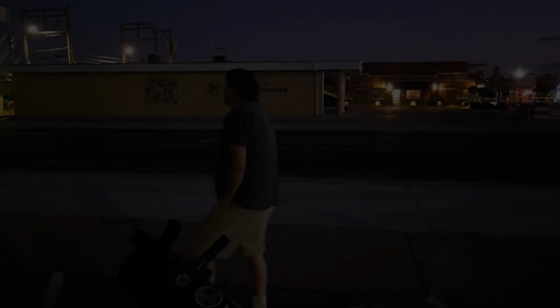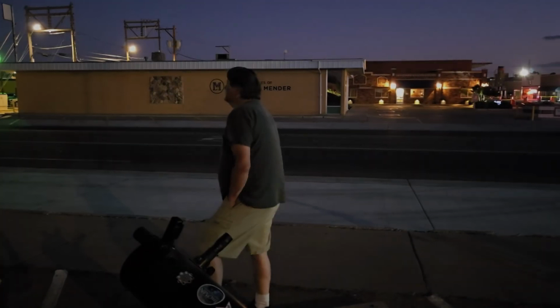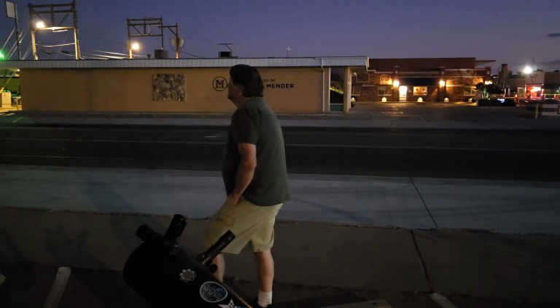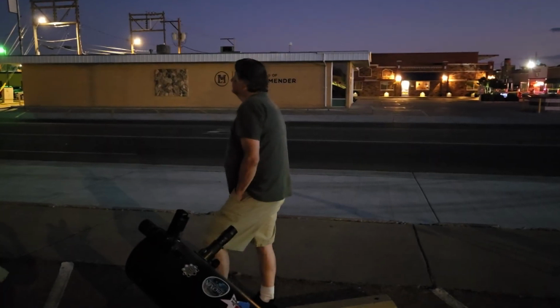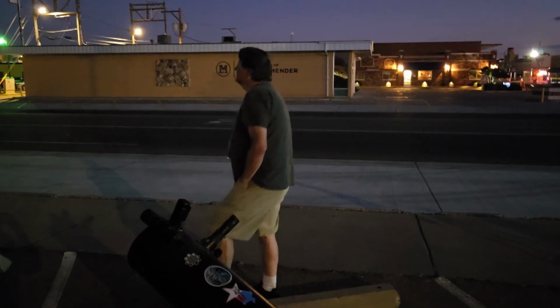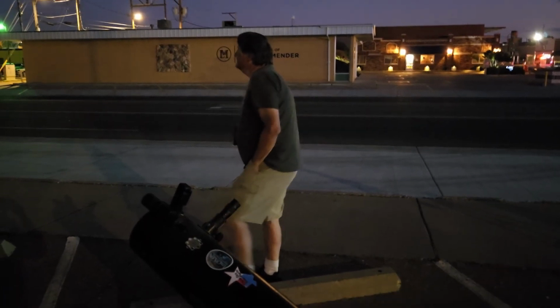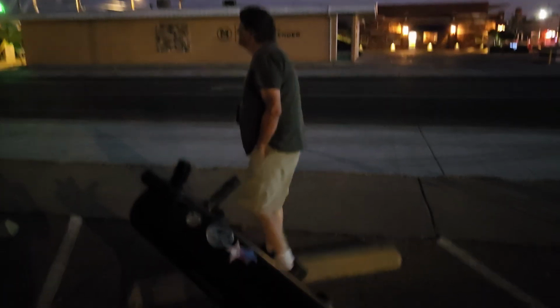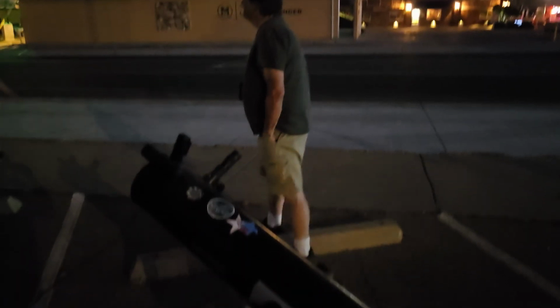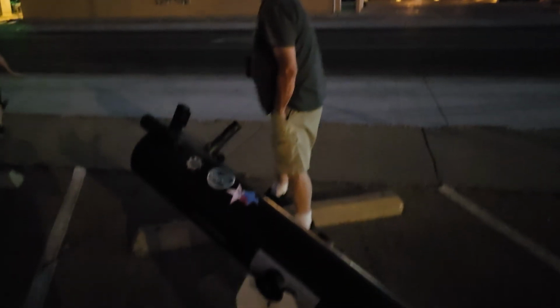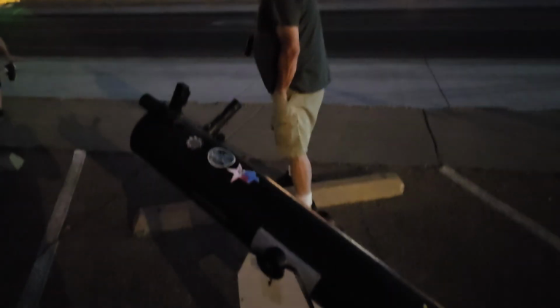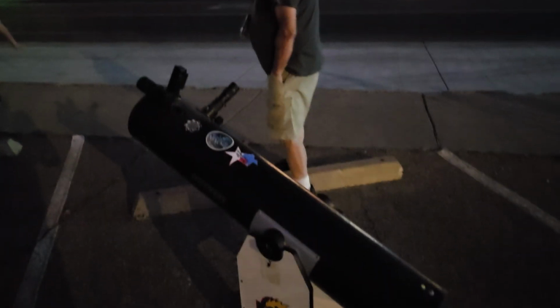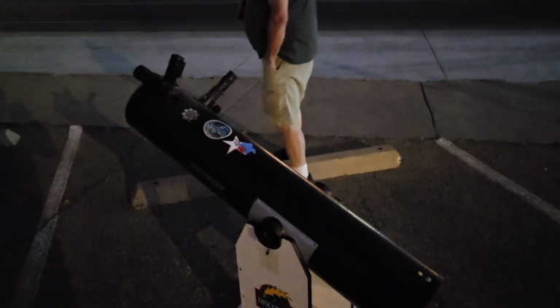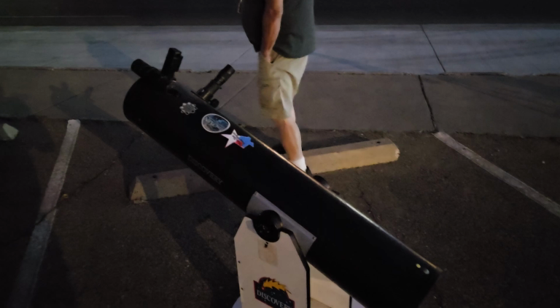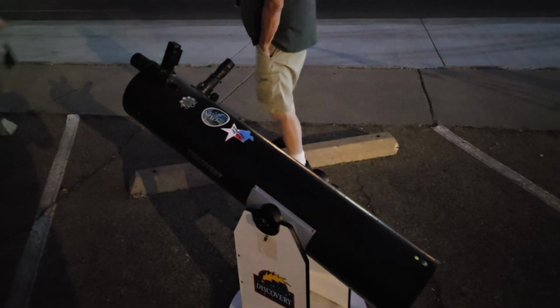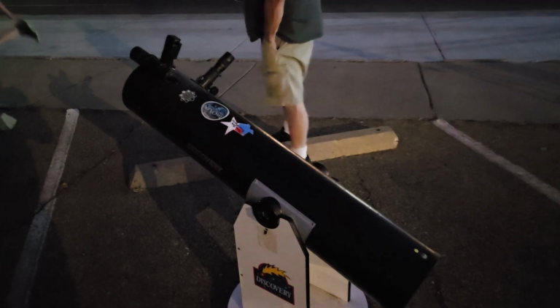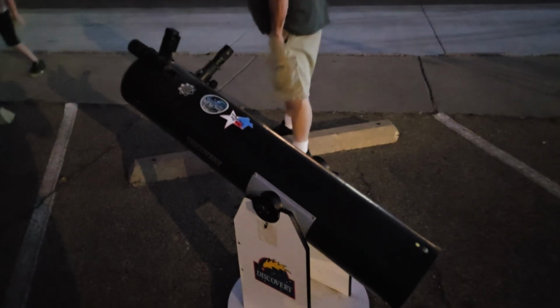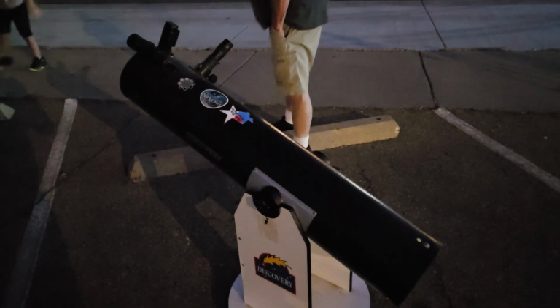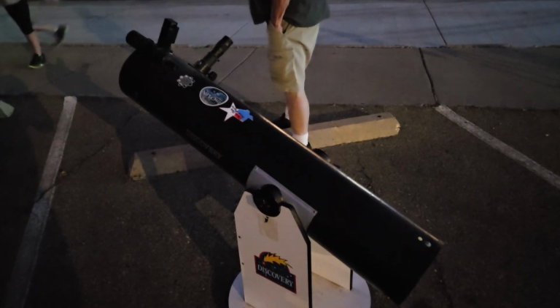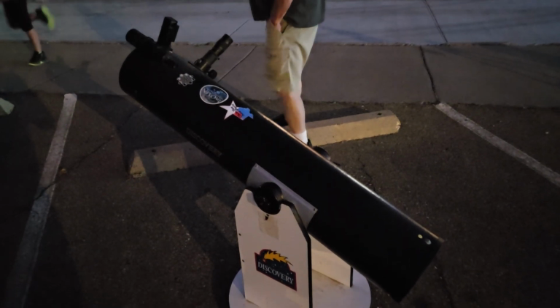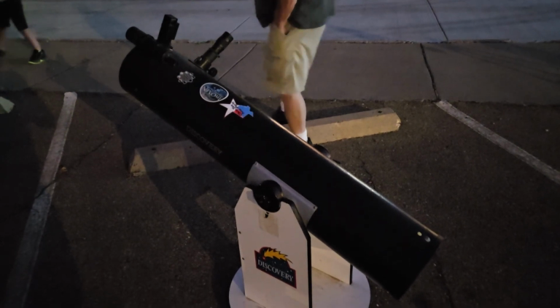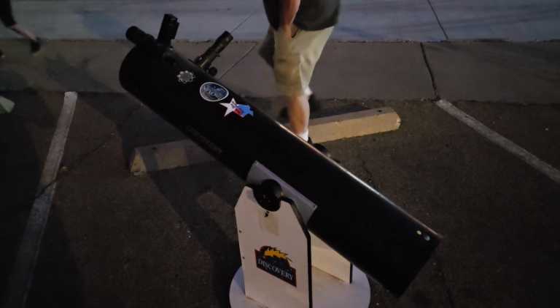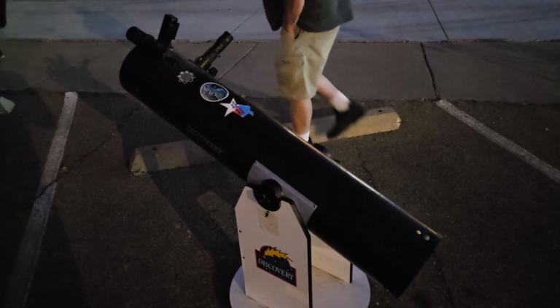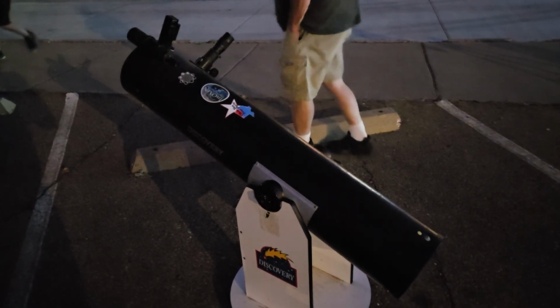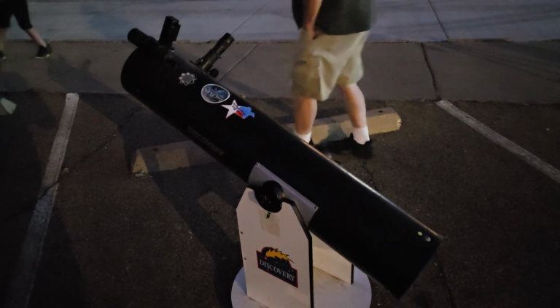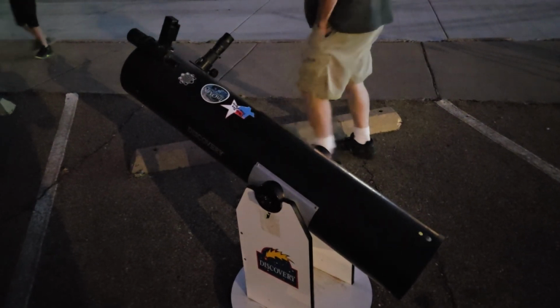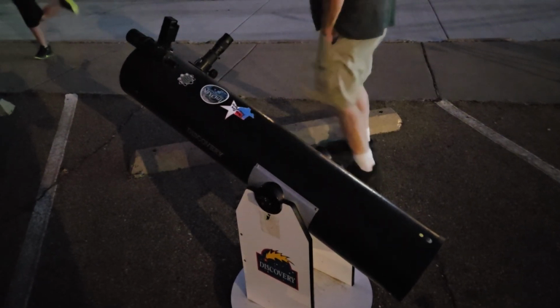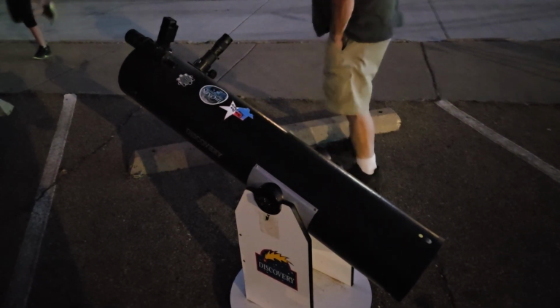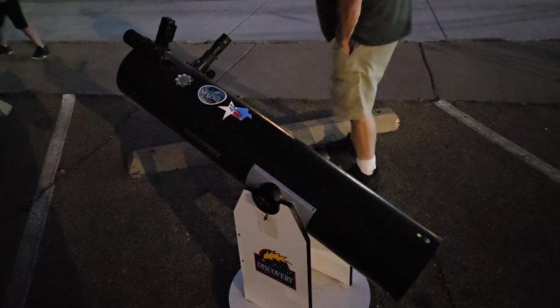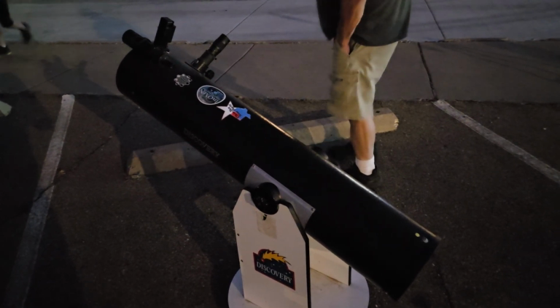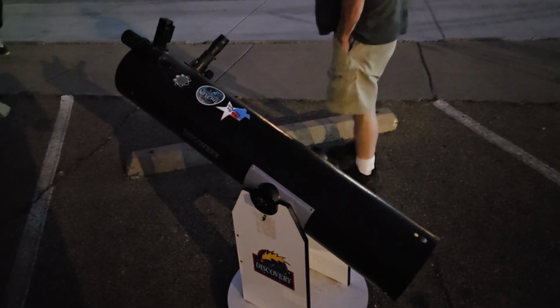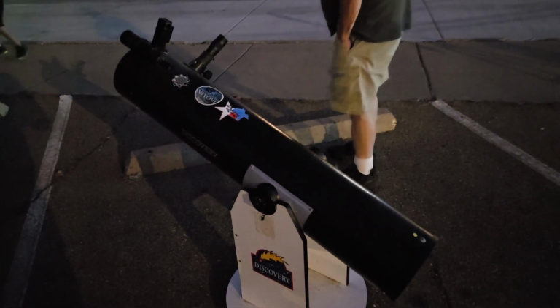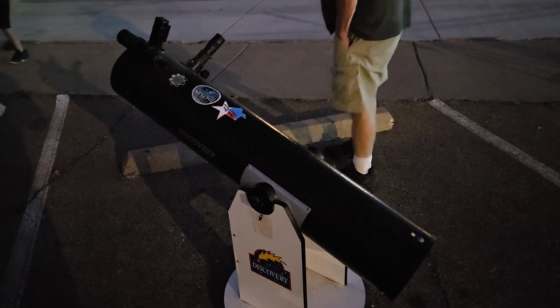We are with the club president here and his telescope. It's an 8-inch Dobson manual scope with about 50 power.